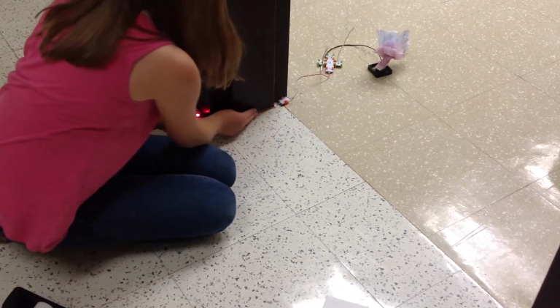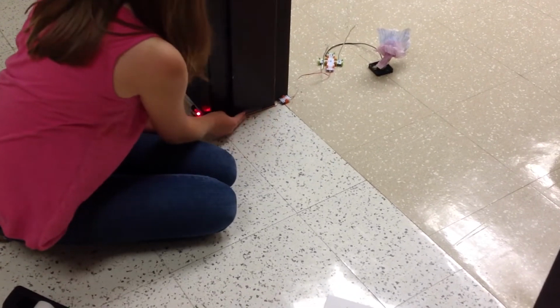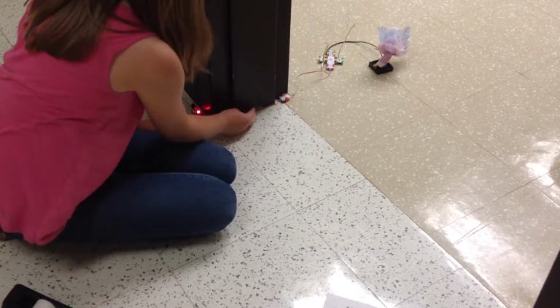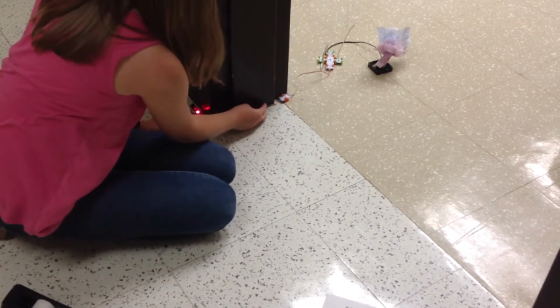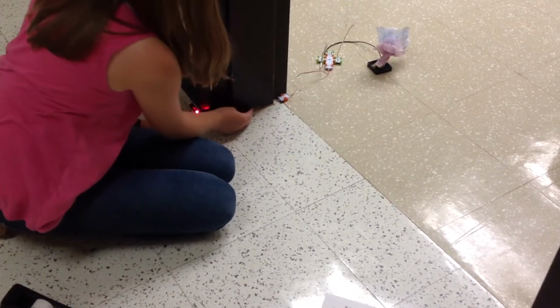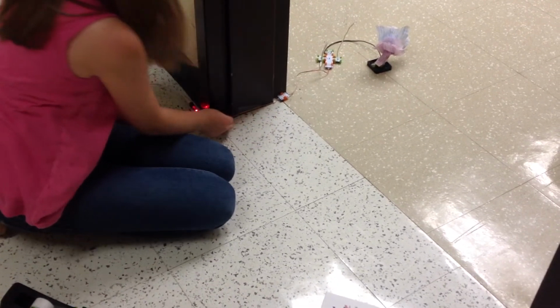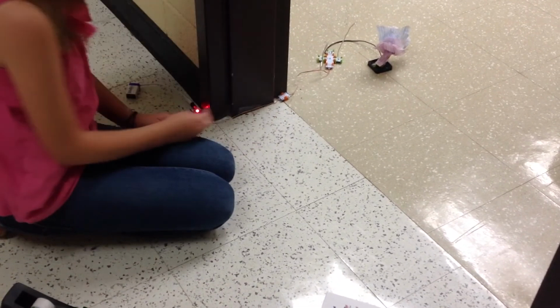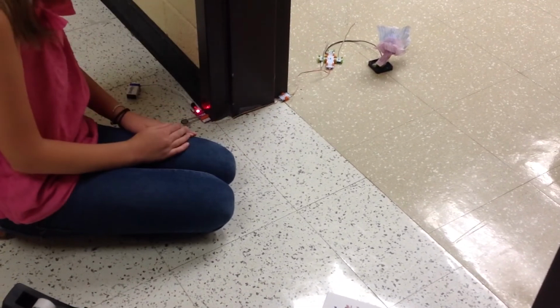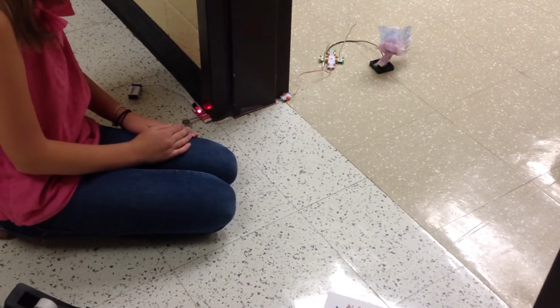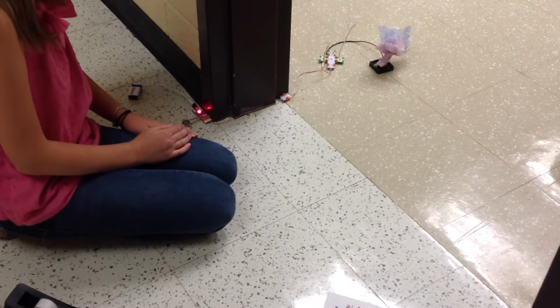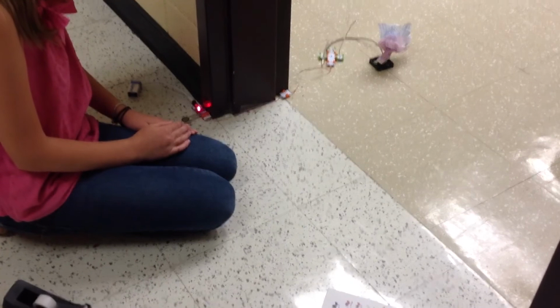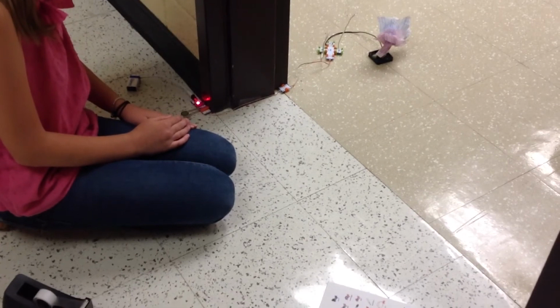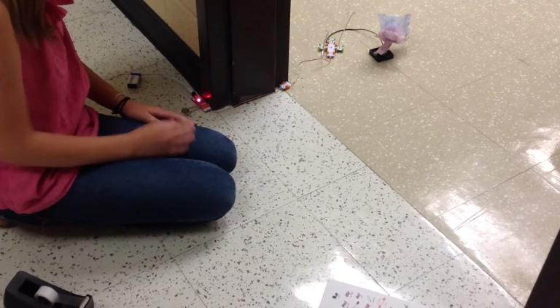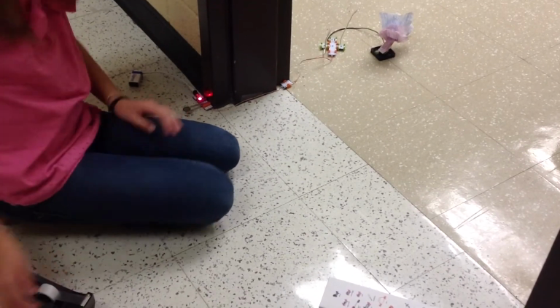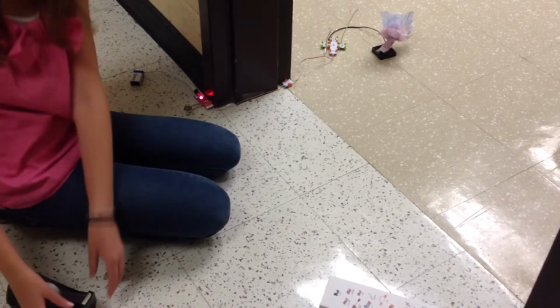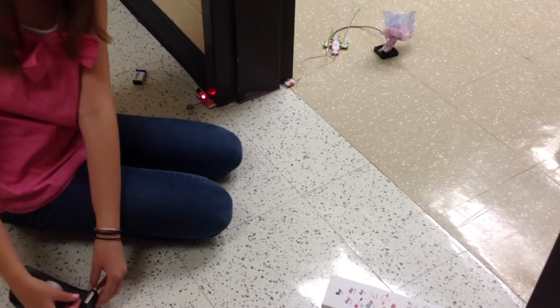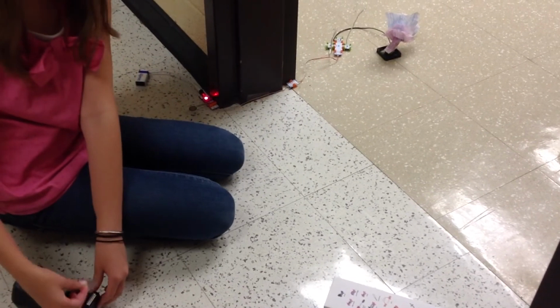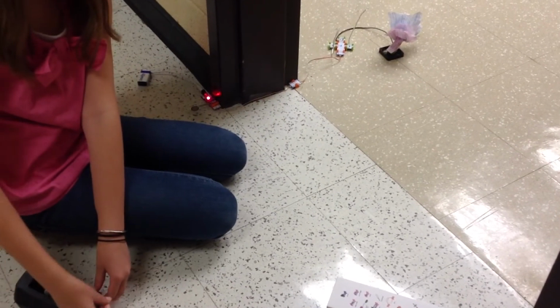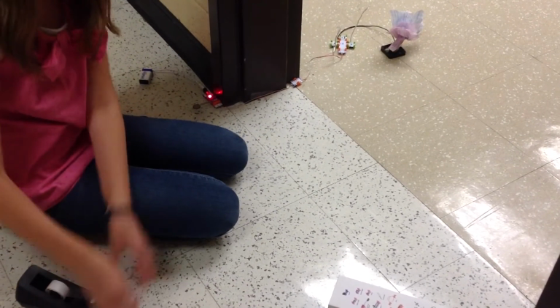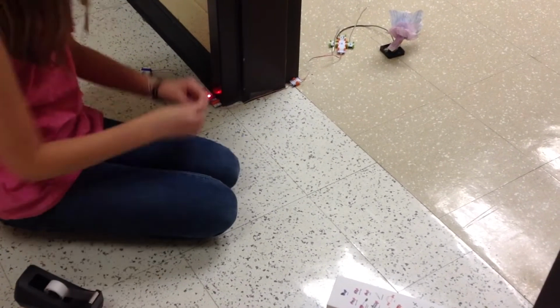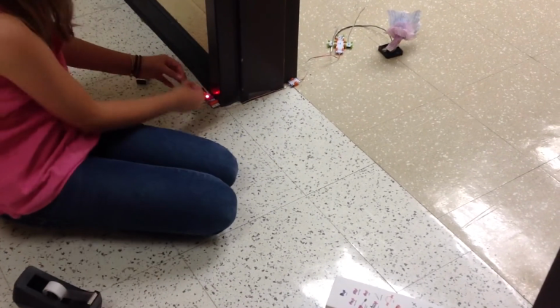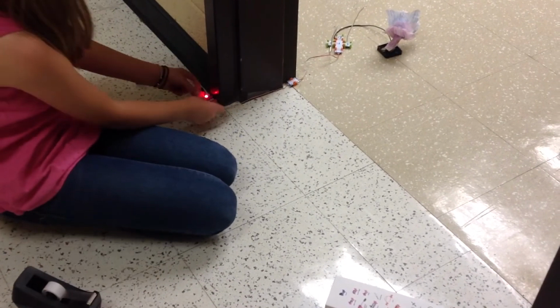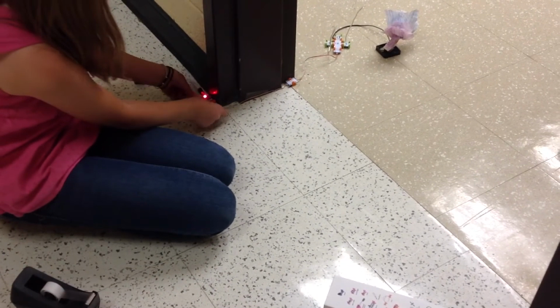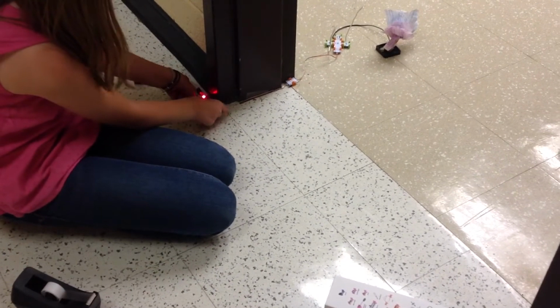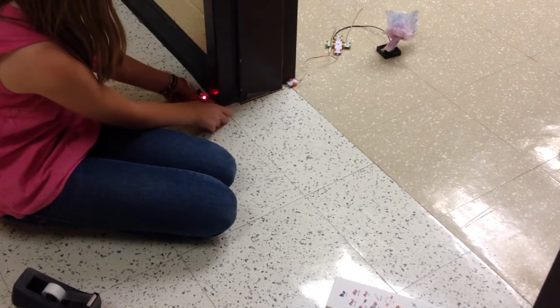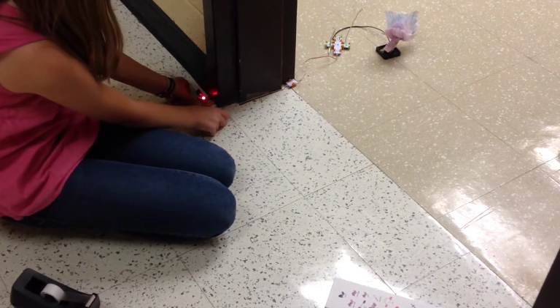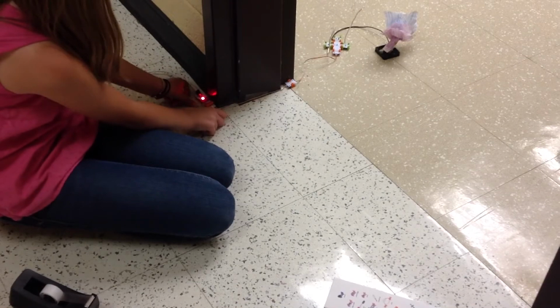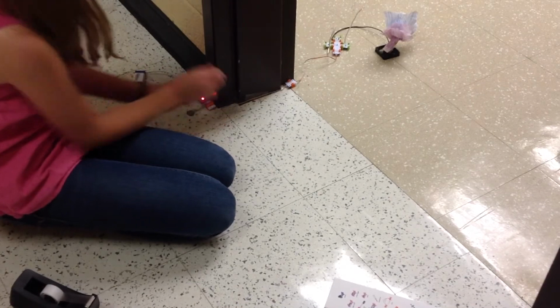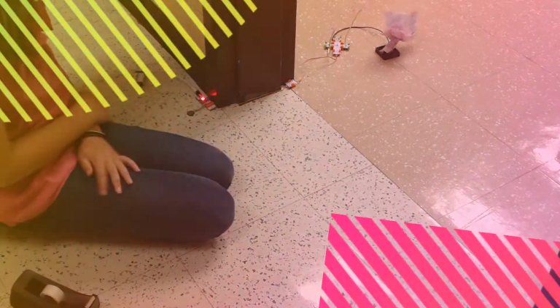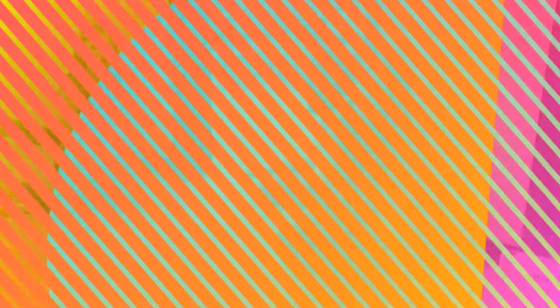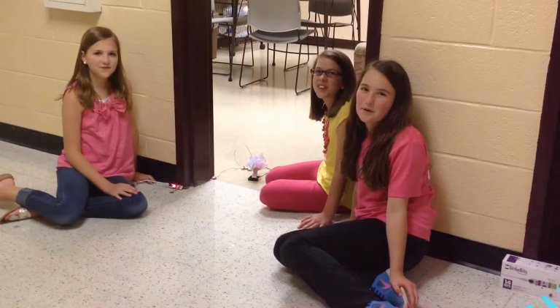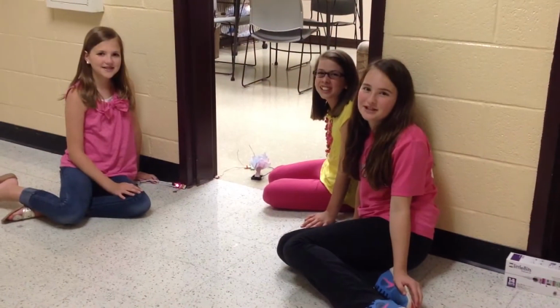And then you tape your pressure sensor to the ground. Thanks for watching.